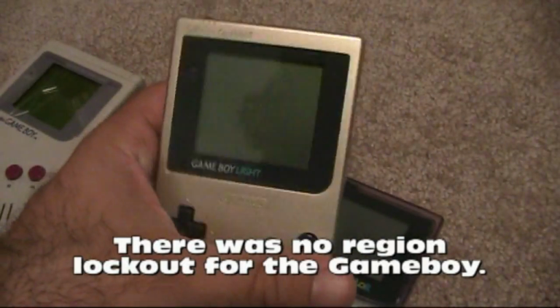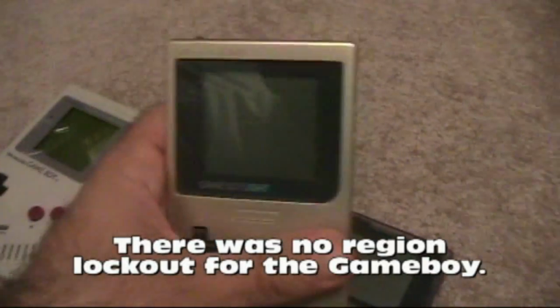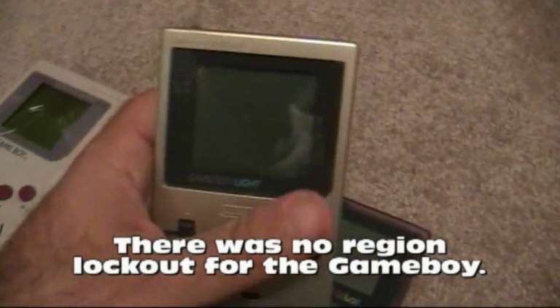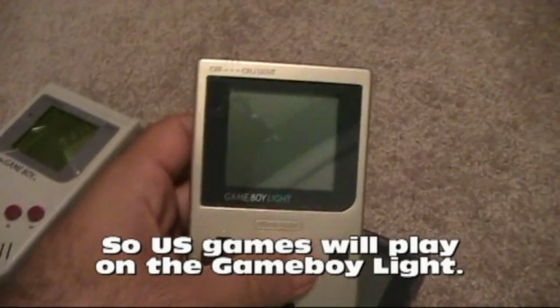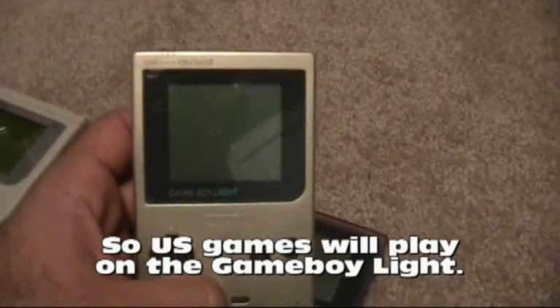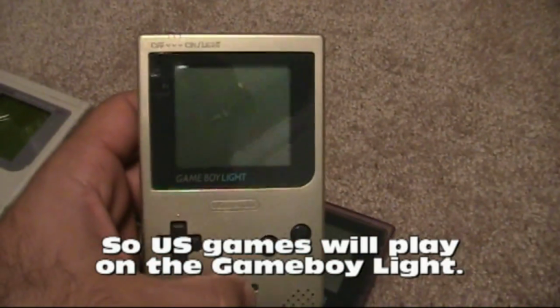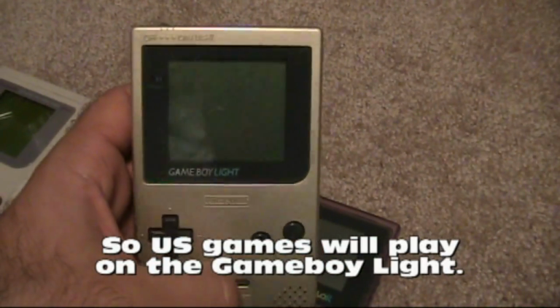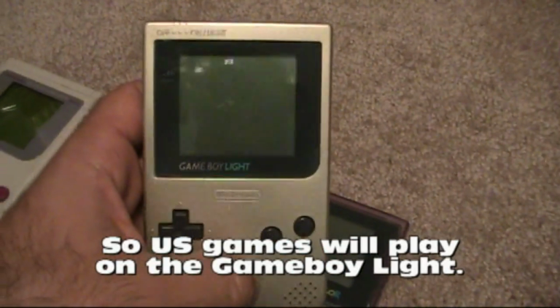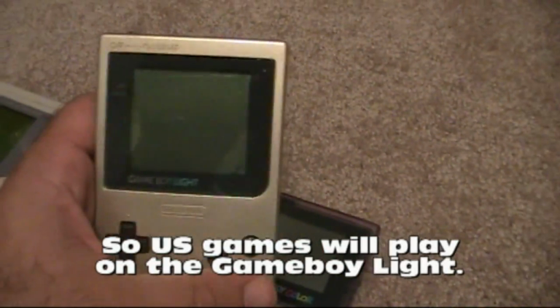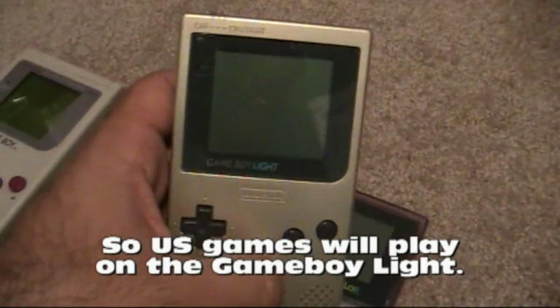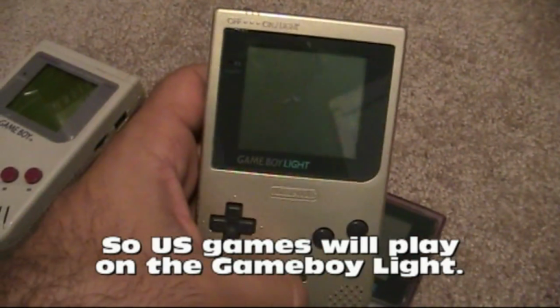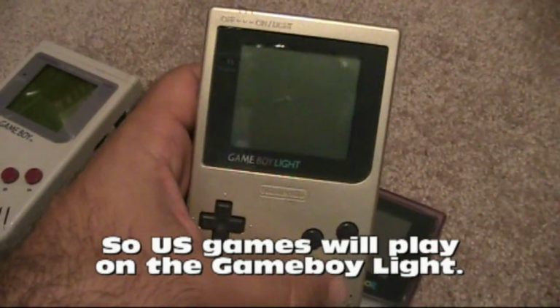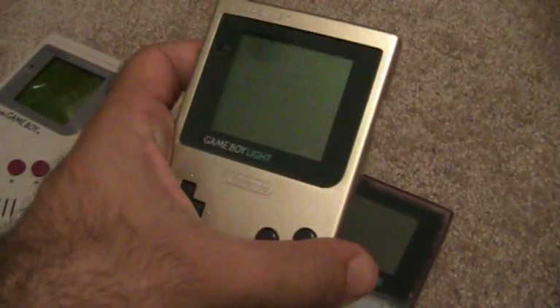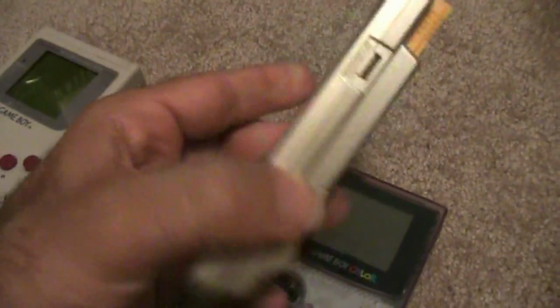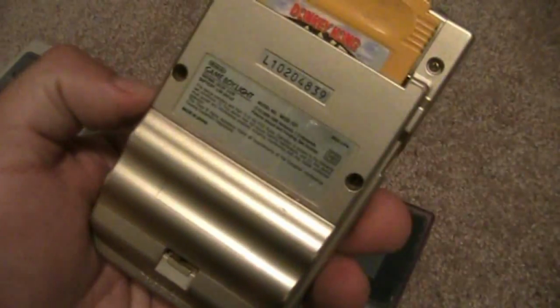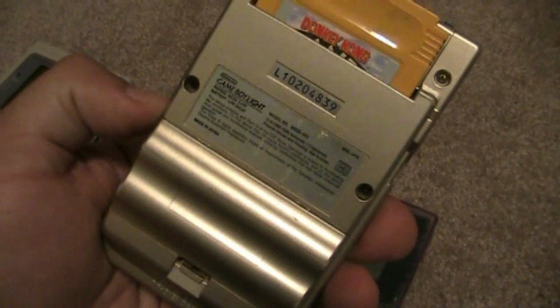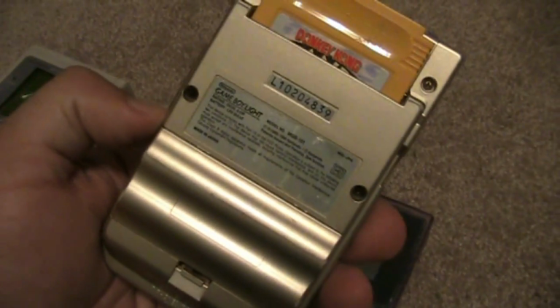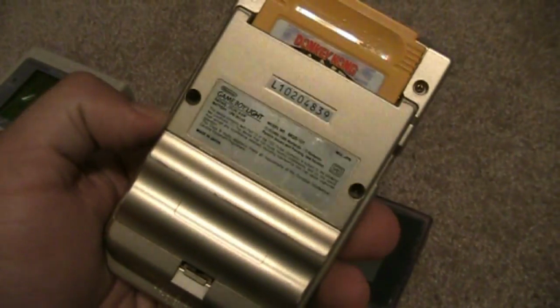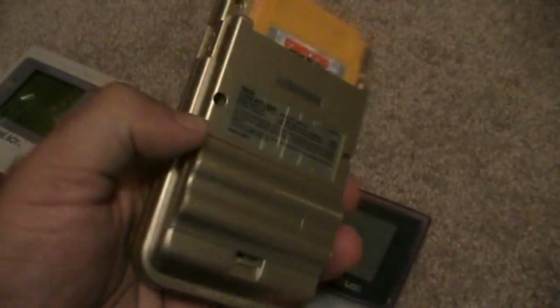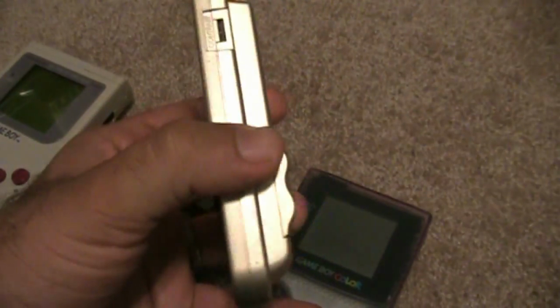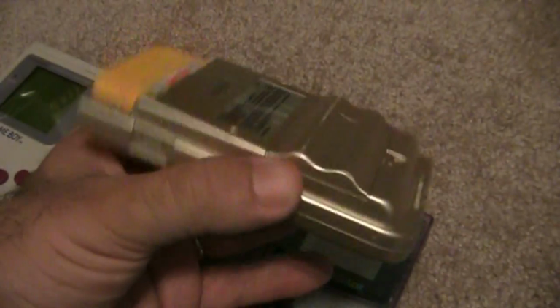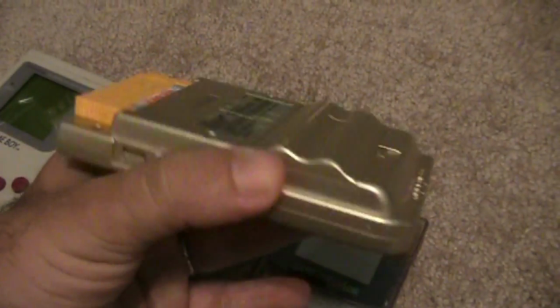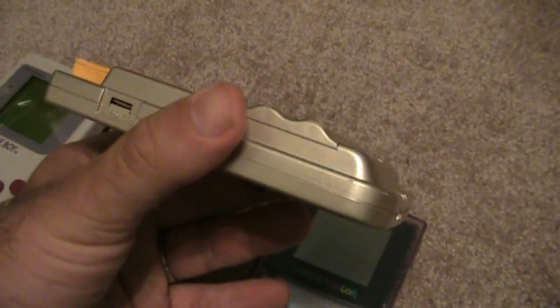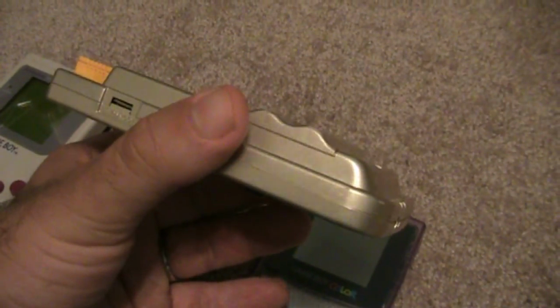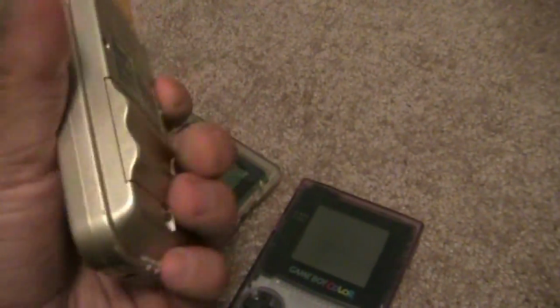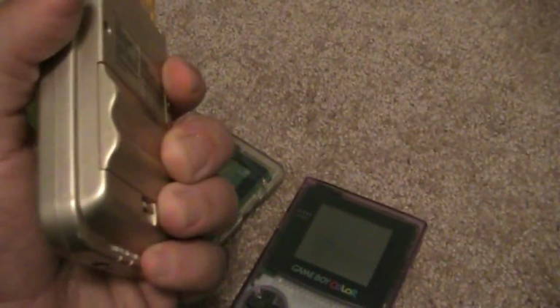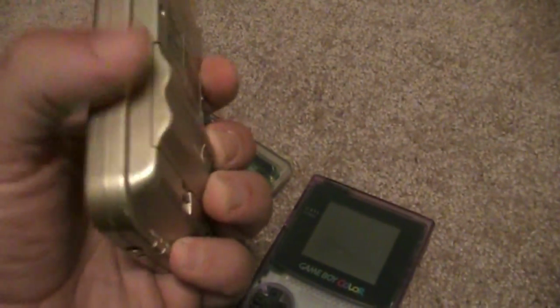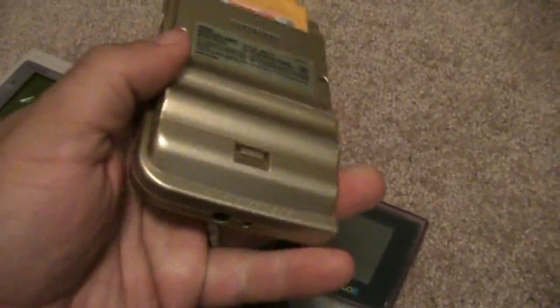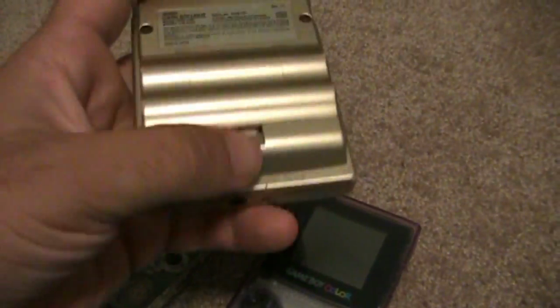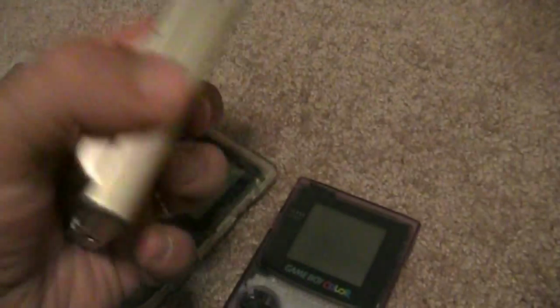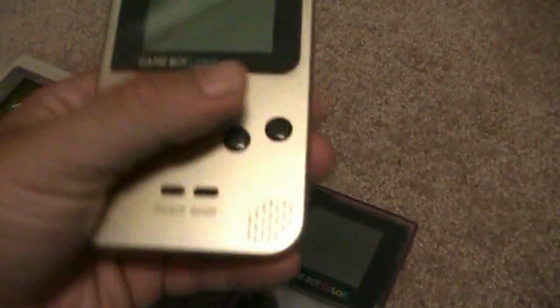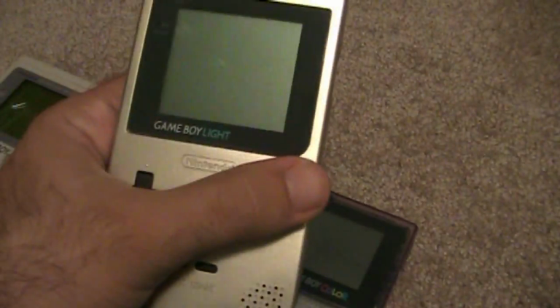Of course you've got the SP and the Game Boy Advance and stuff — I have those and I'll show you later. But this is probably the most rare of them all. It takes two AA batteries, which is kind of weird. It kind of sticks out, but it works out with a nice grip.